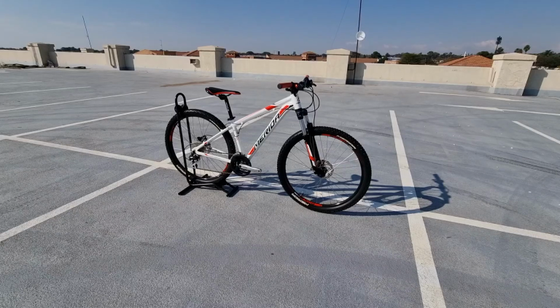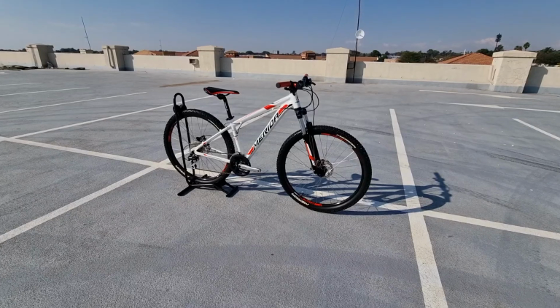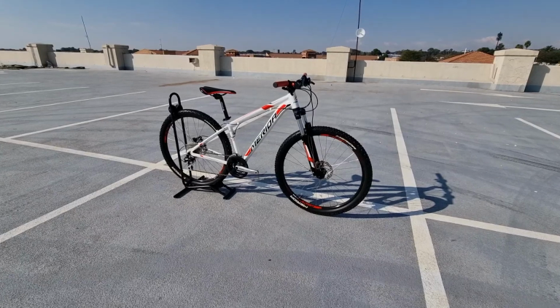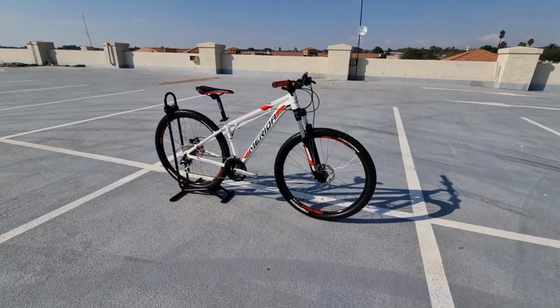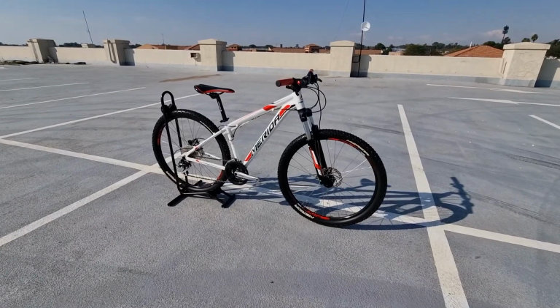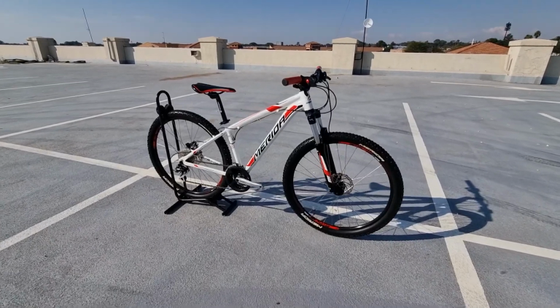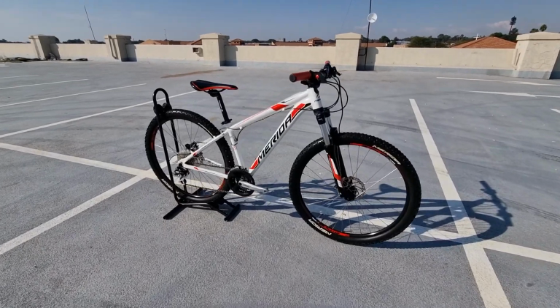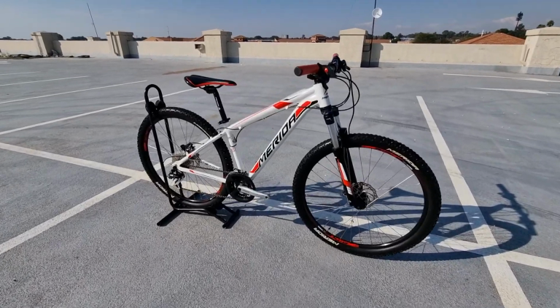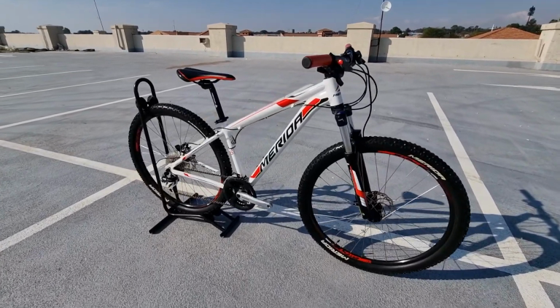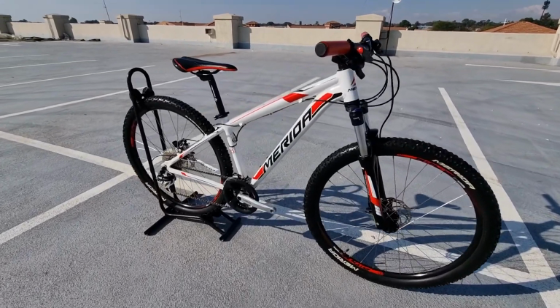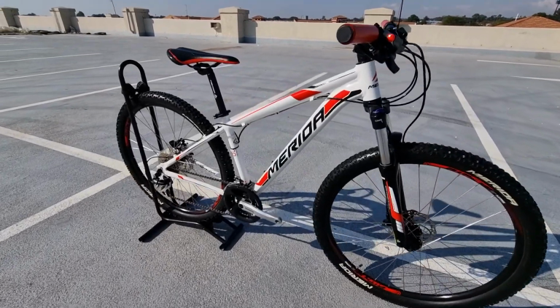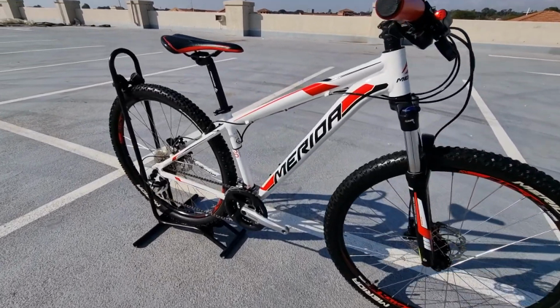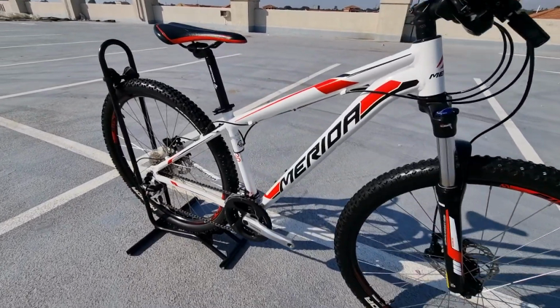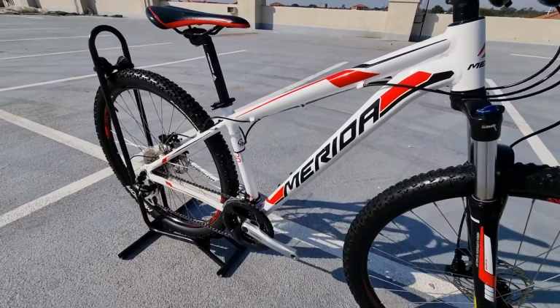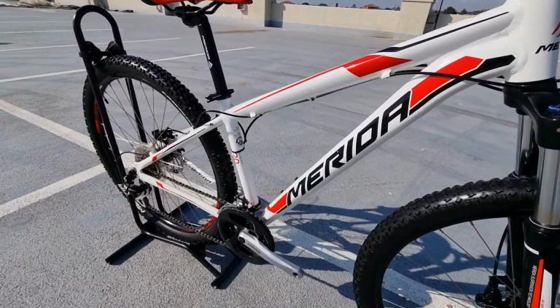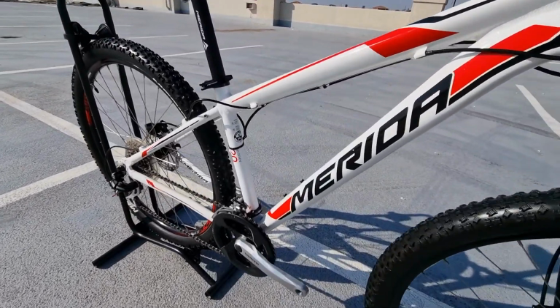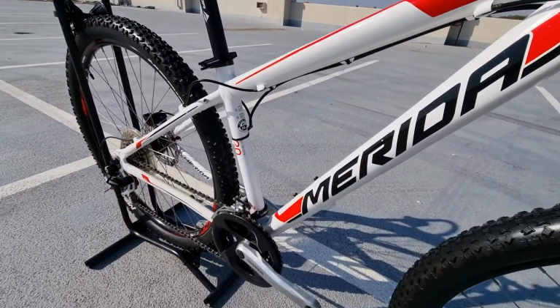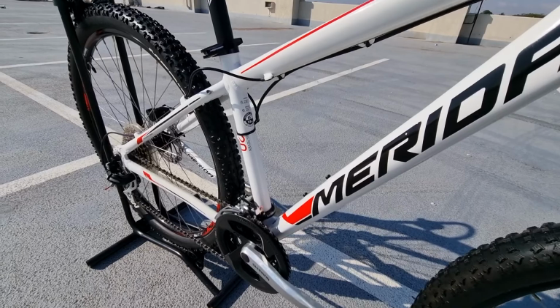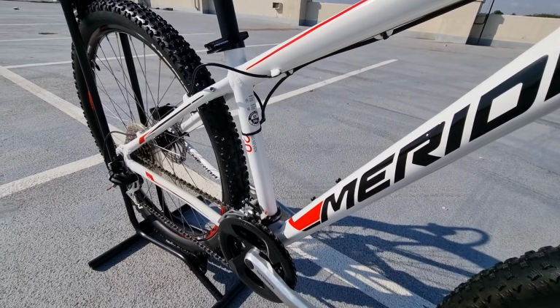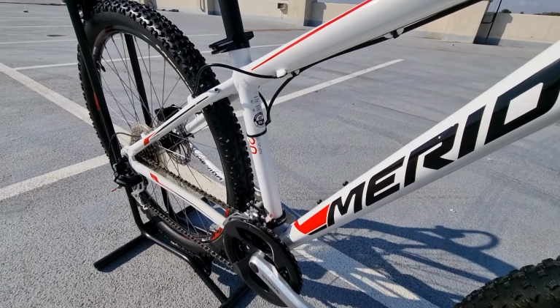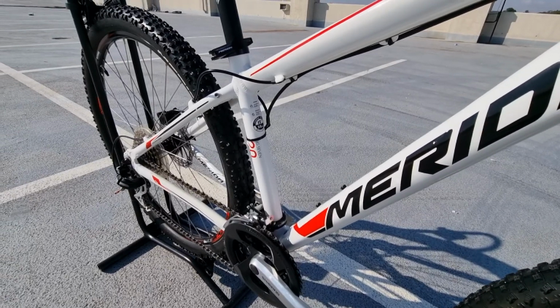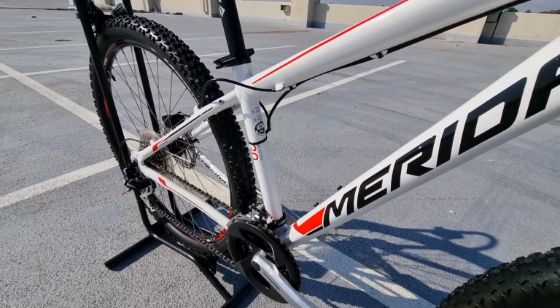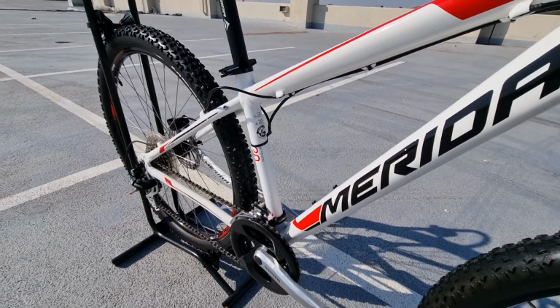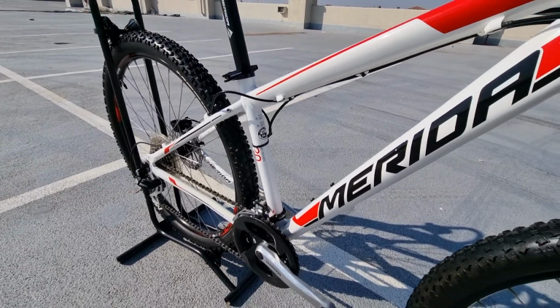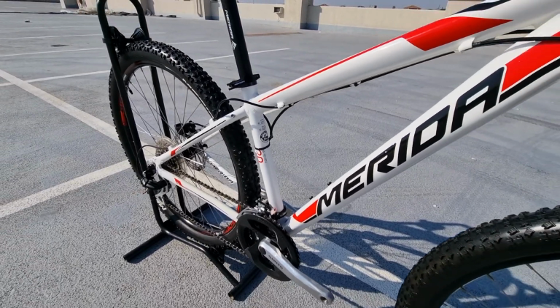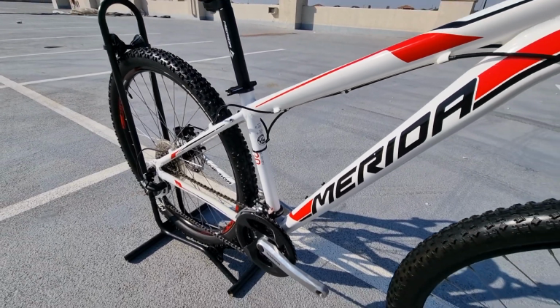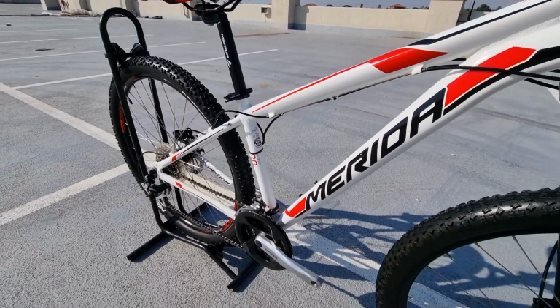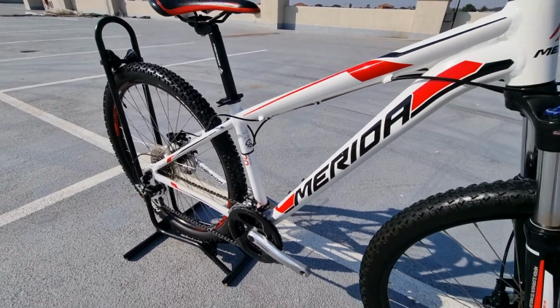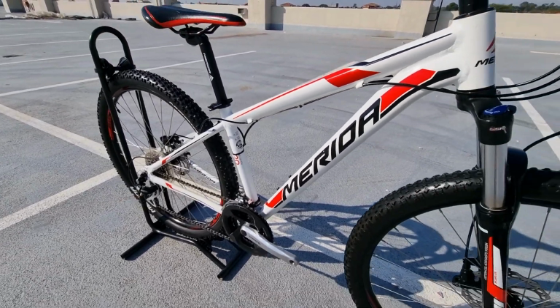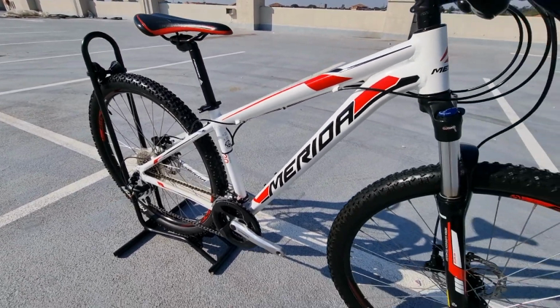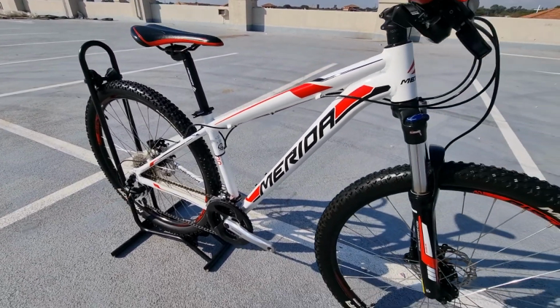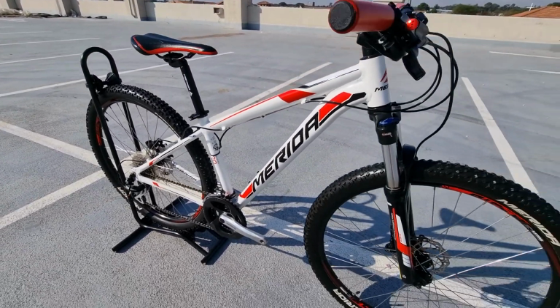Hi guys, Leon here from The Bike Vendor. Today we're showcasing this Merida Big 720 alloy 650B size small hardtail.